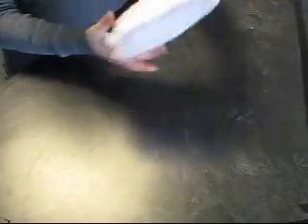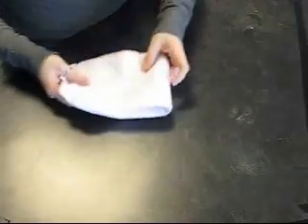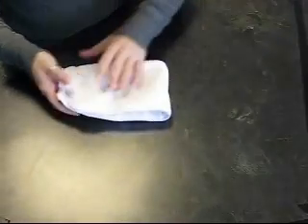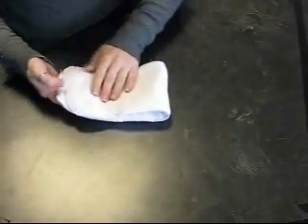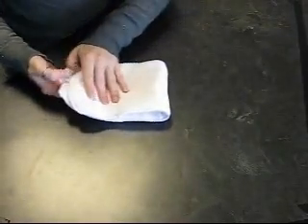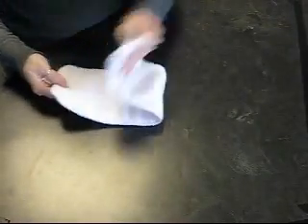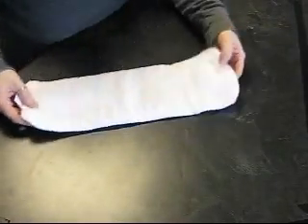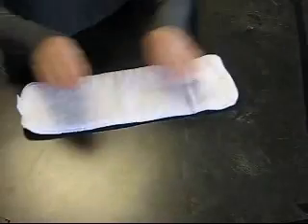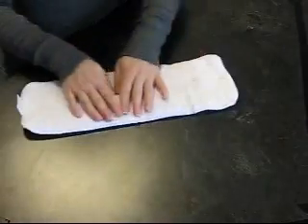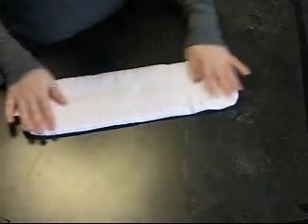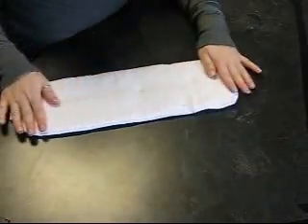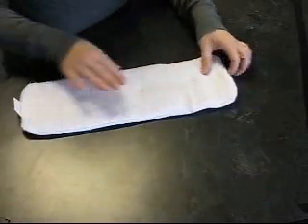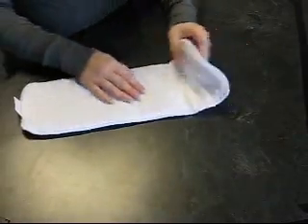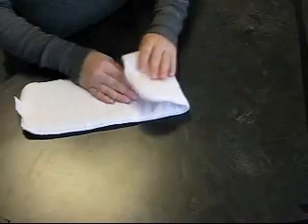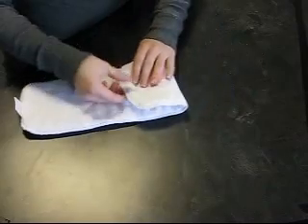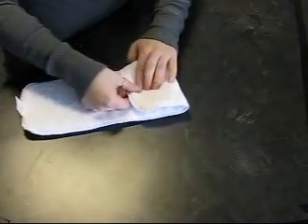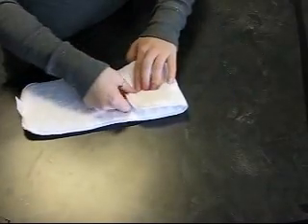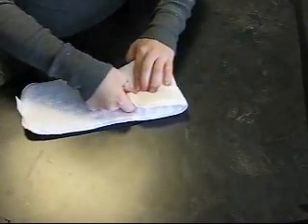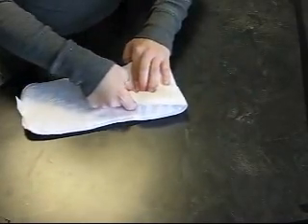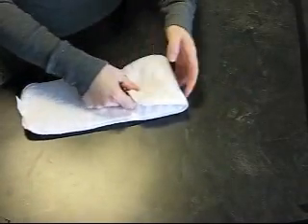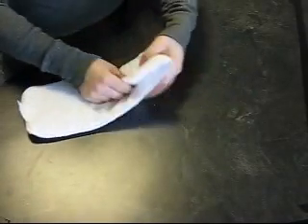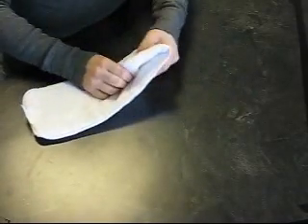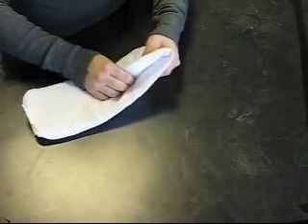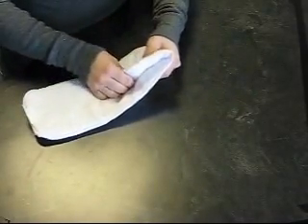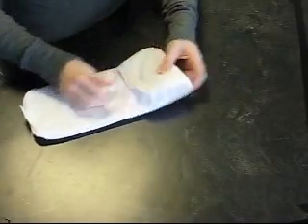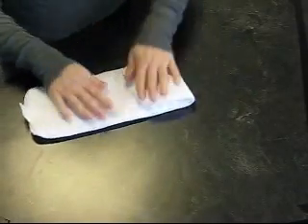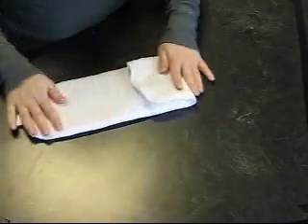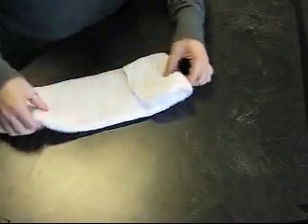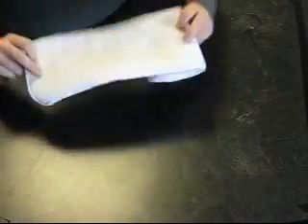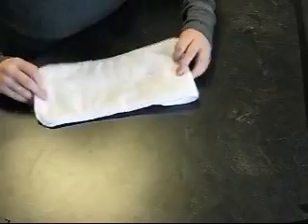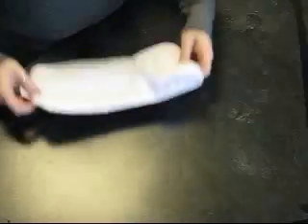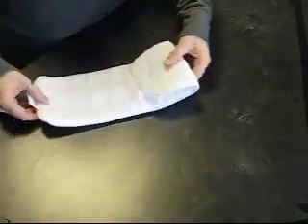This insert is a cotton baby's insert. It can be used long like this, or it can be folded, again making it a one-size insert.